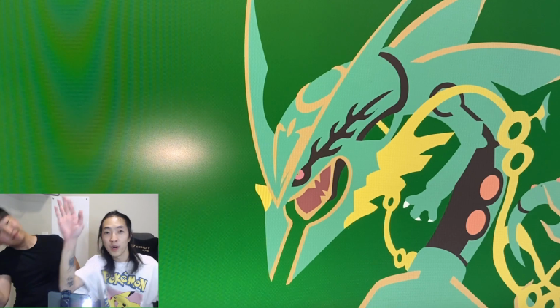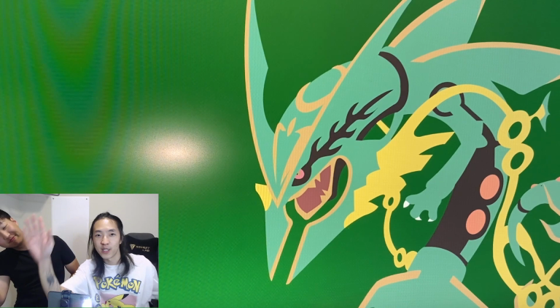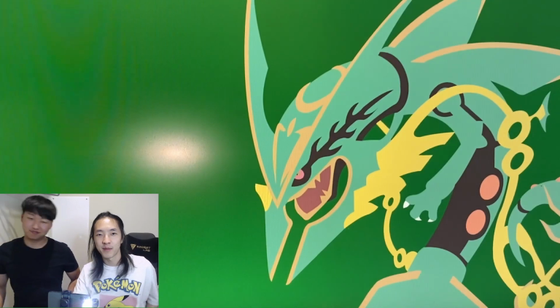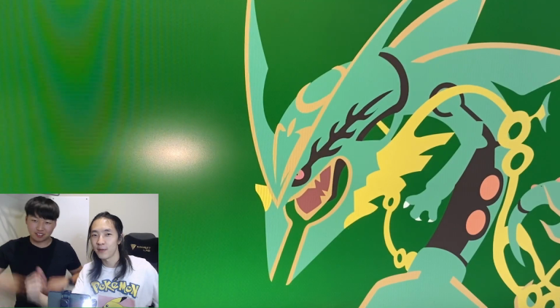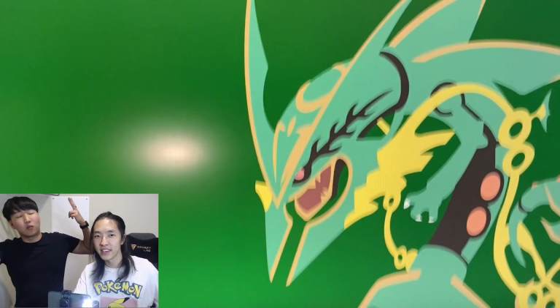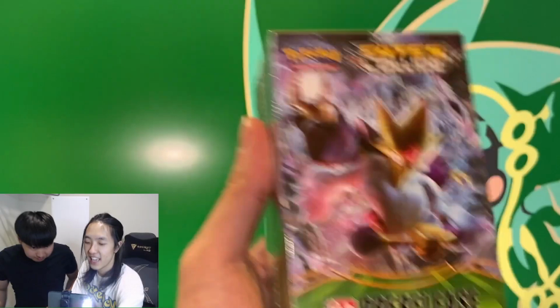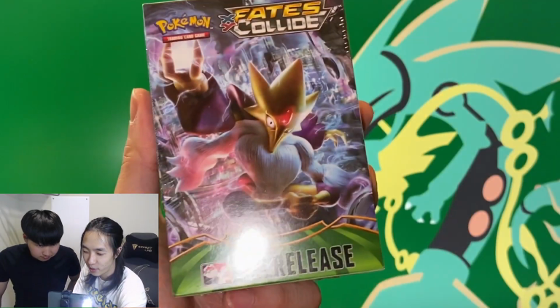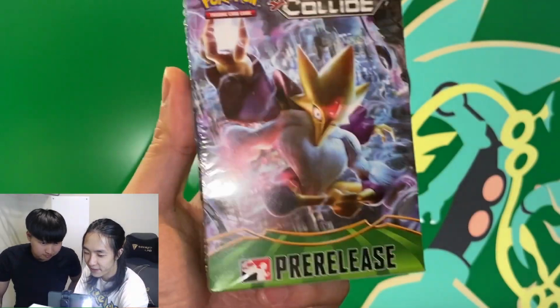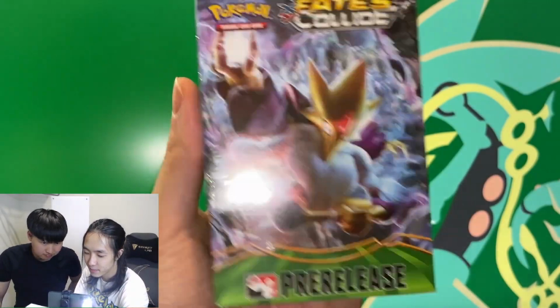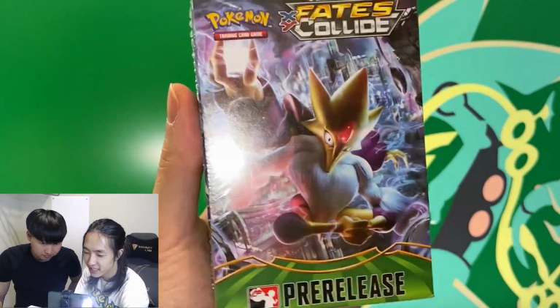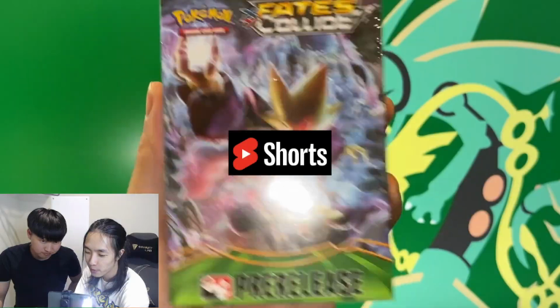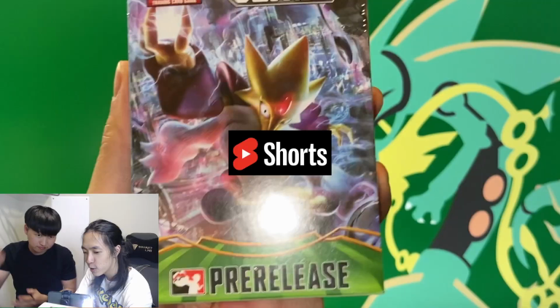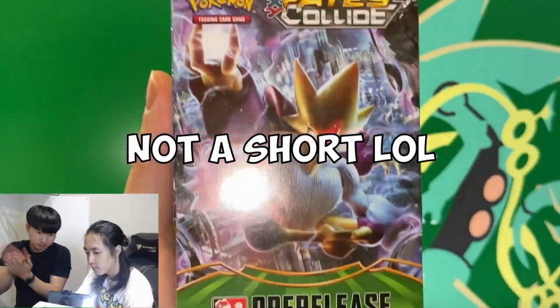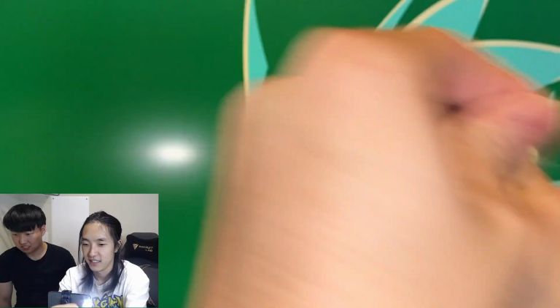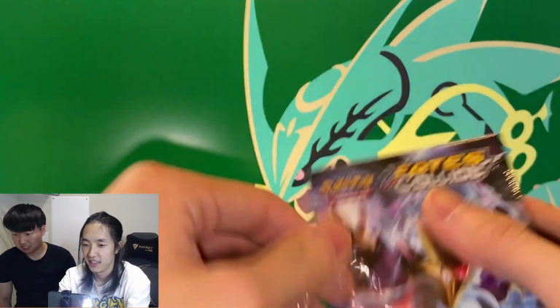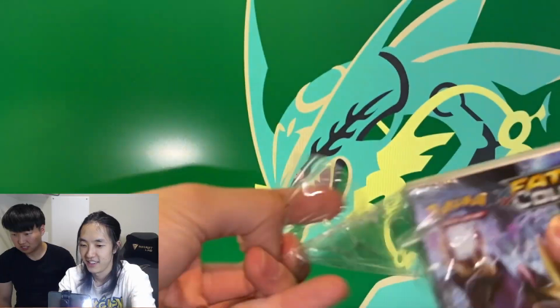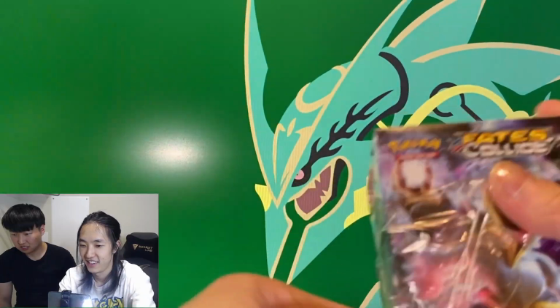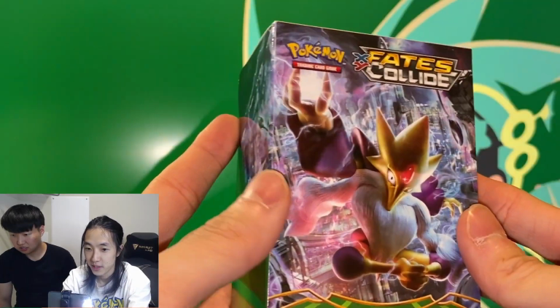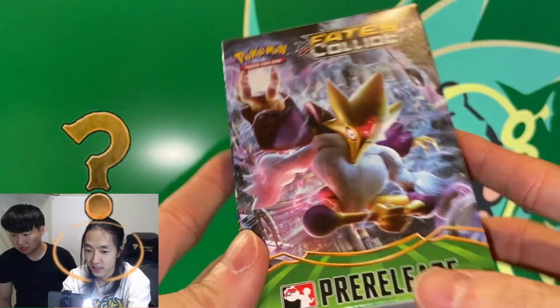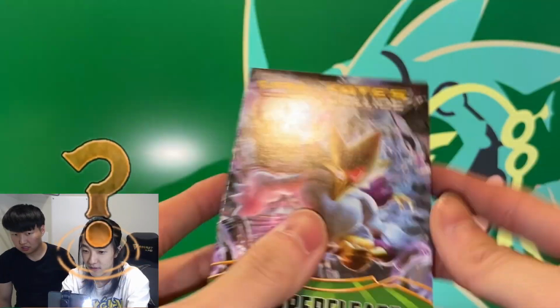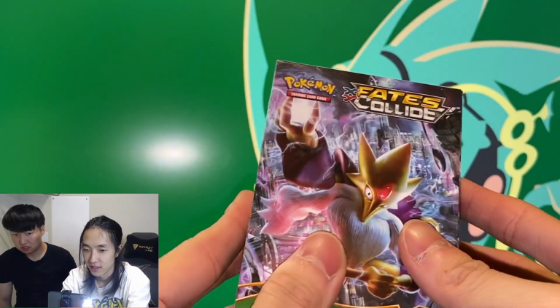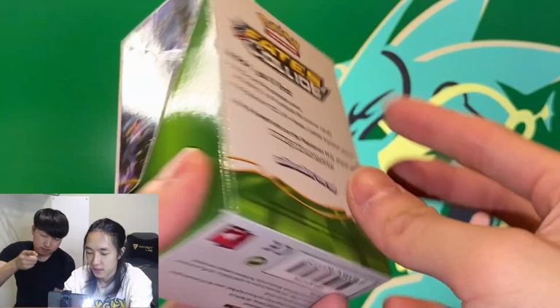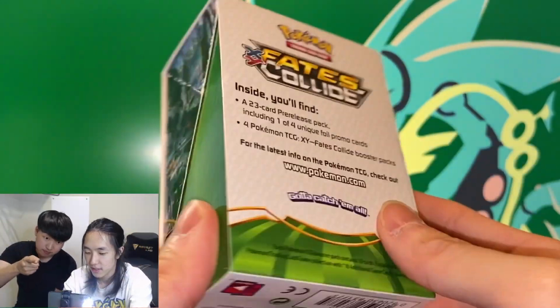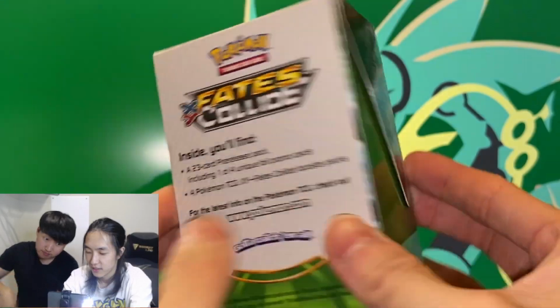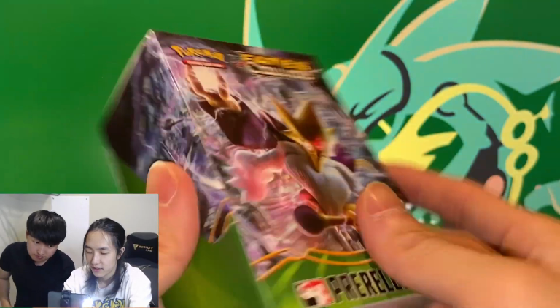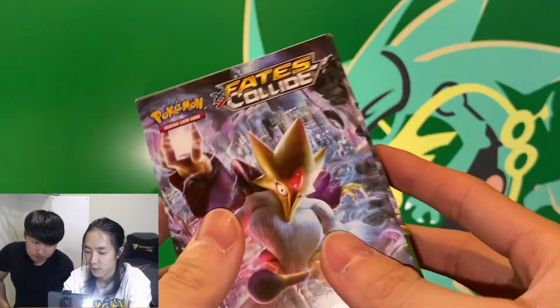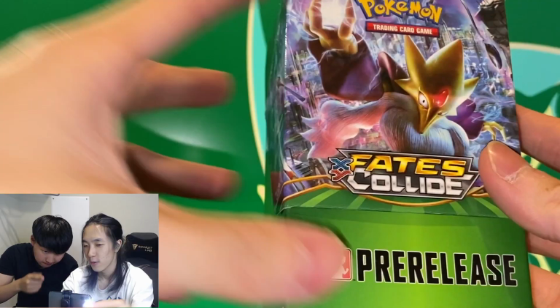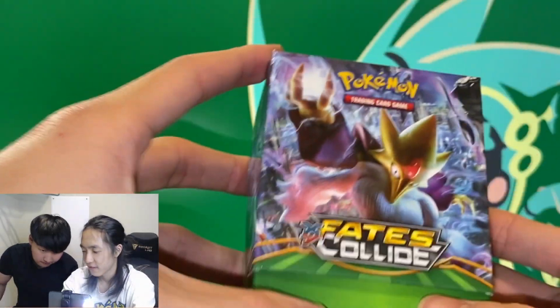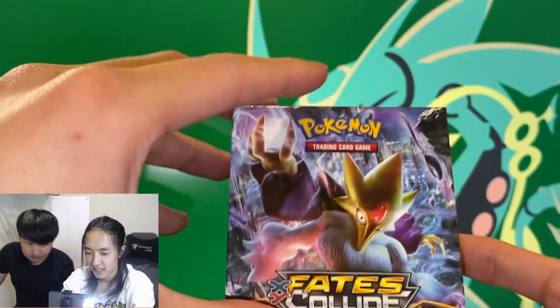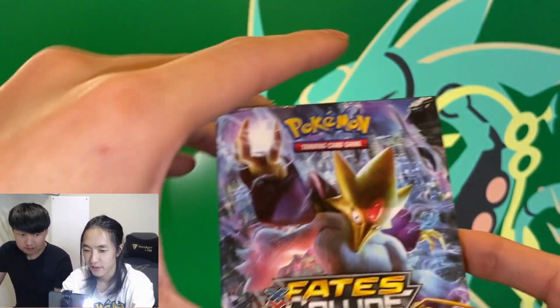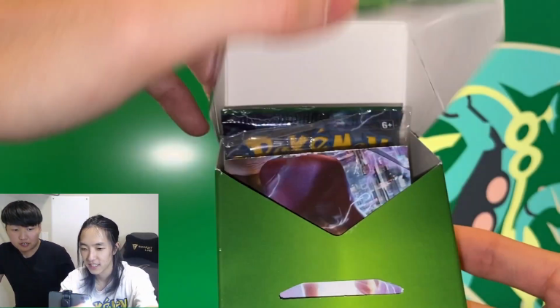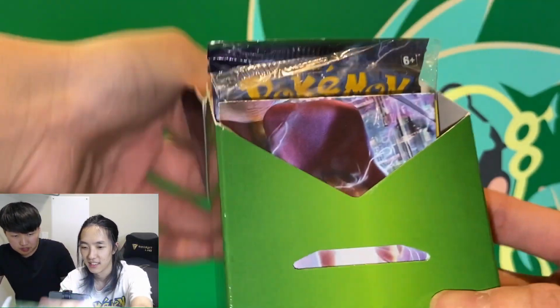What up beat squad, it's your boy Dr. Beats, and we got Homebear today and he brought this Fates Collide pre-release kit for us to open. Here we go — wait, here's the box. Very cool box. What do you want from the pre-release? Anything but the Zygarde.